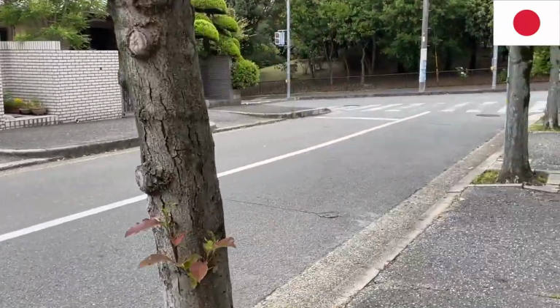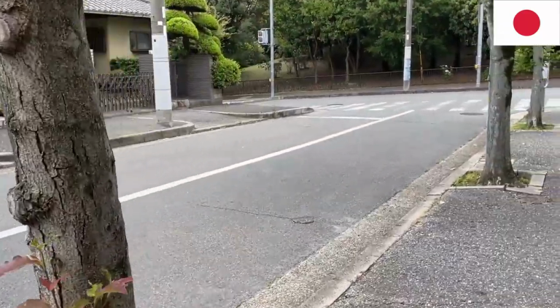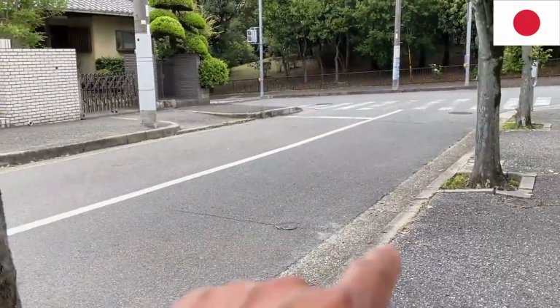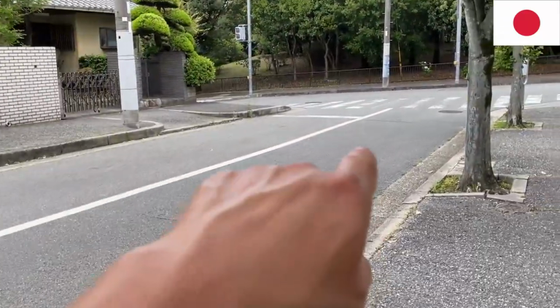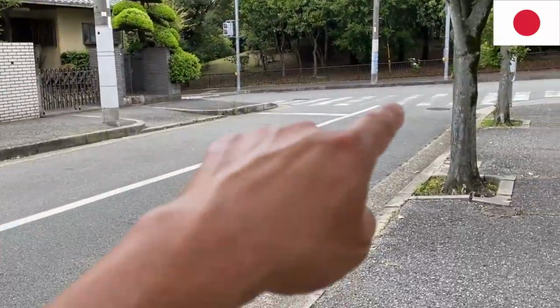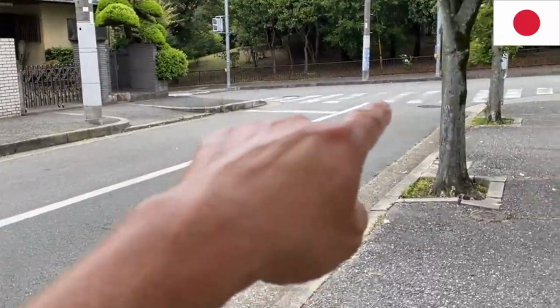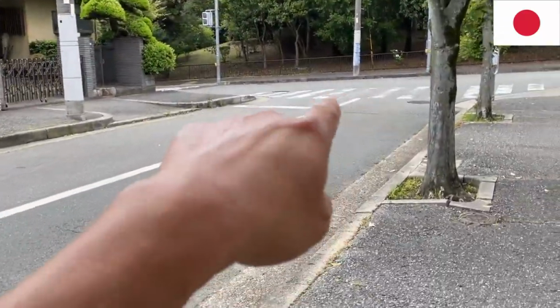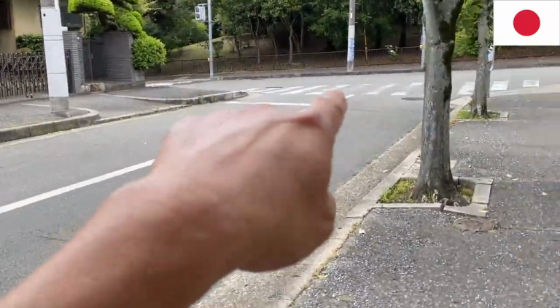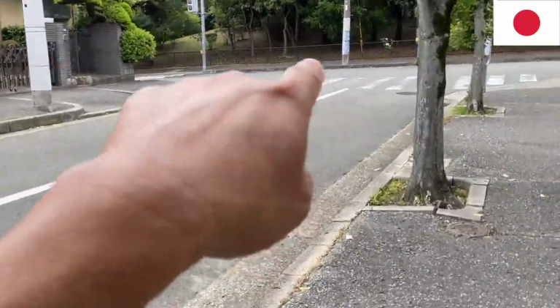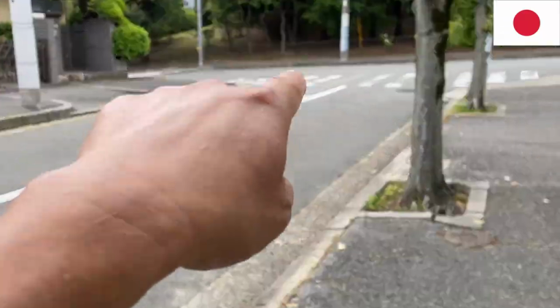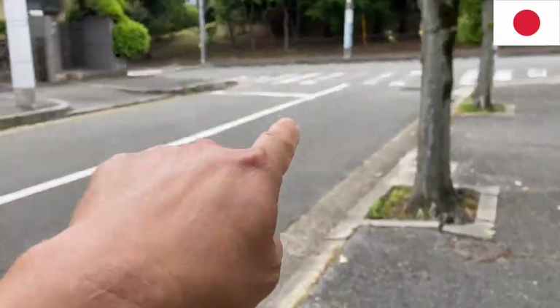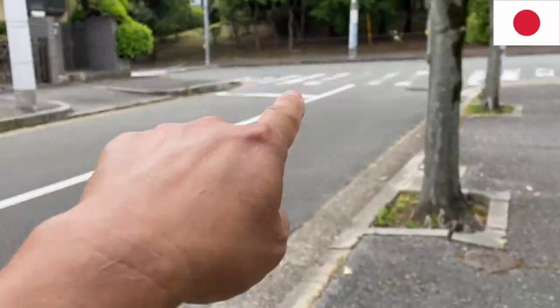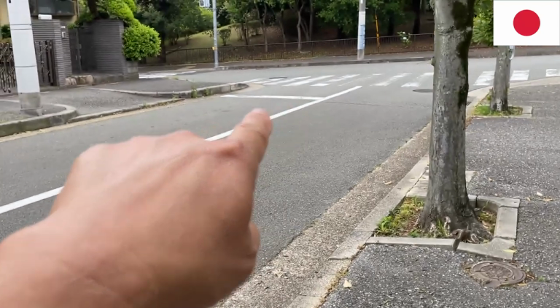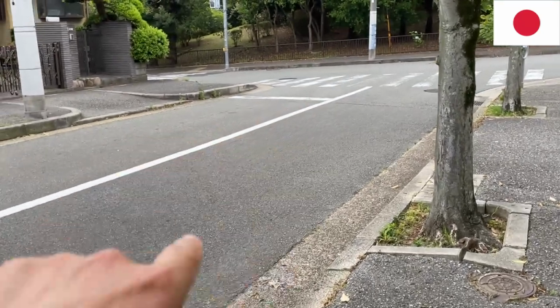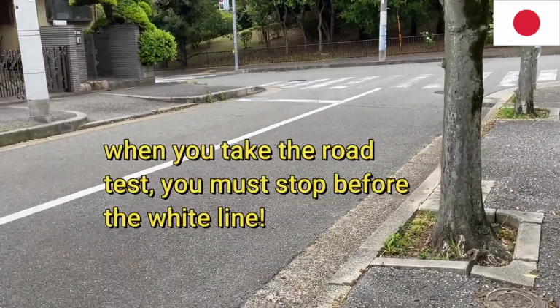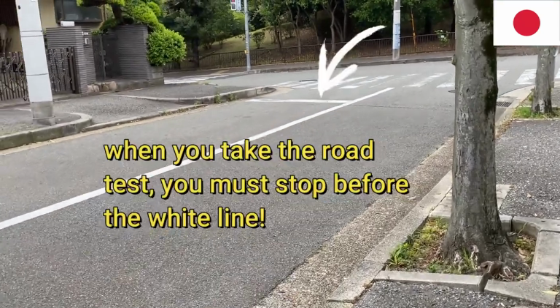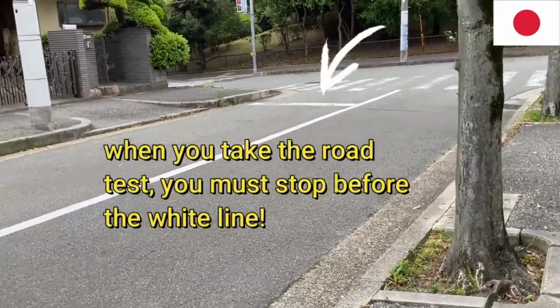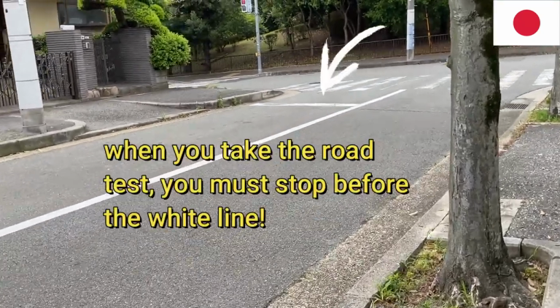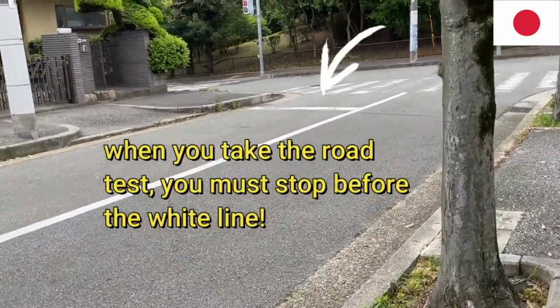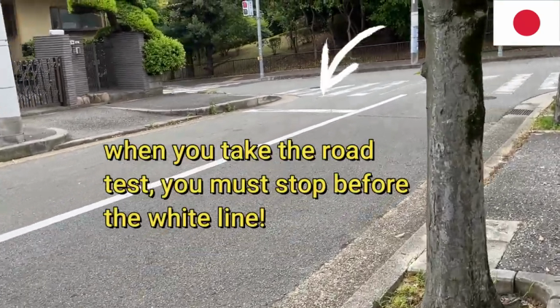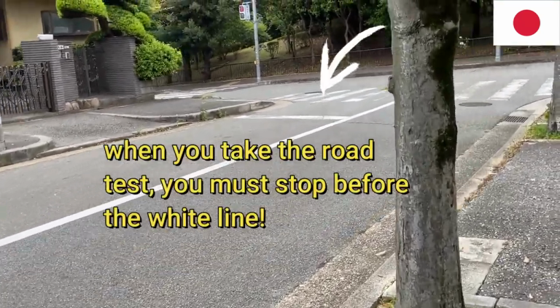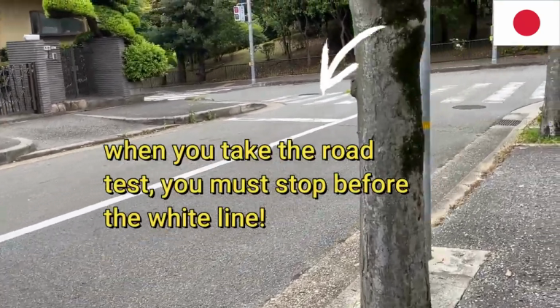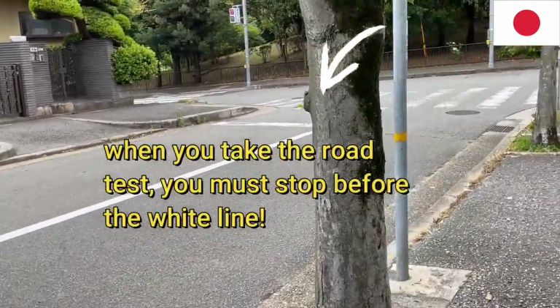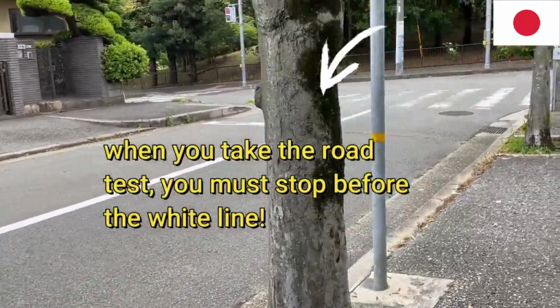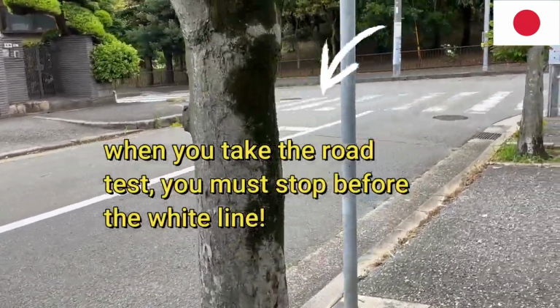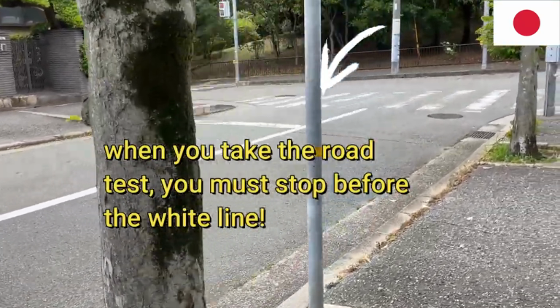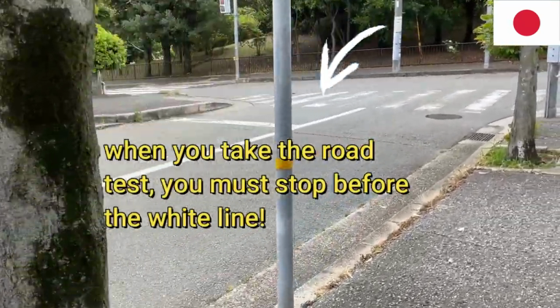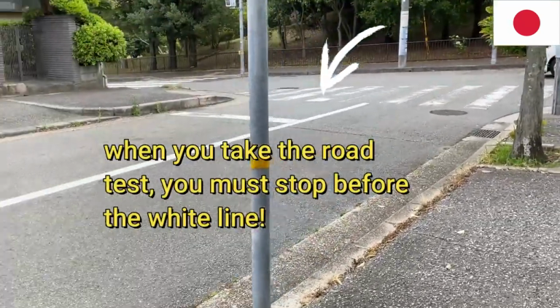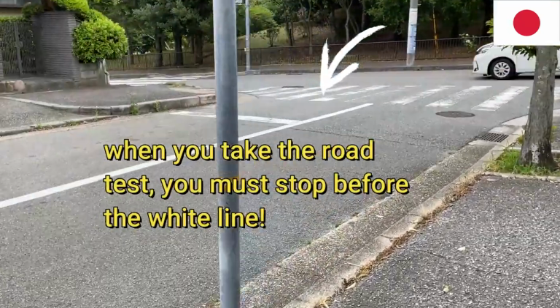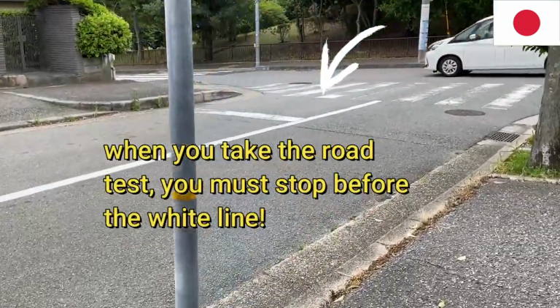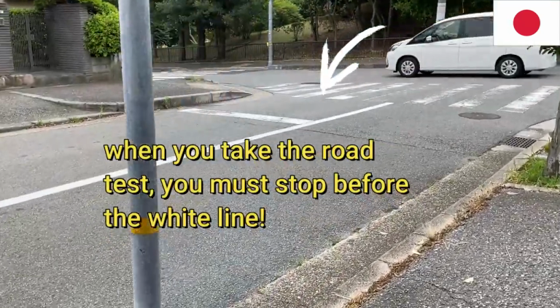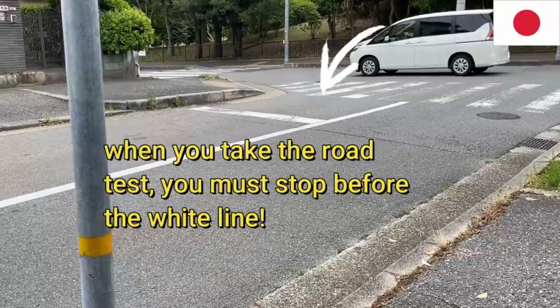Do you see that white line right there at the end? You have to stop behind it, especially if you're taking the road test for the first time here in Japan. Make sure you're behind it.